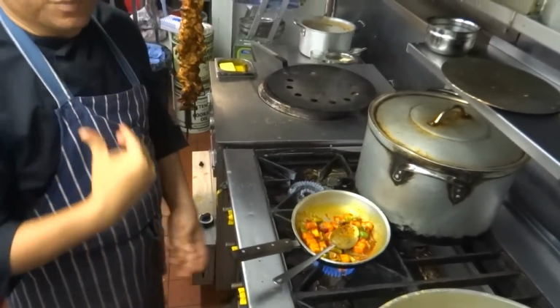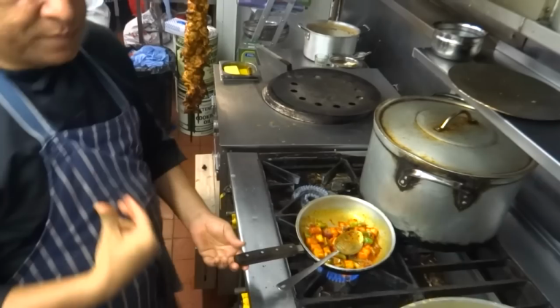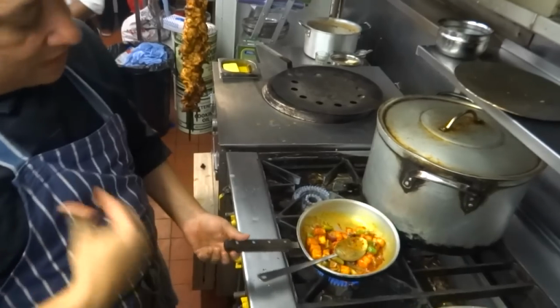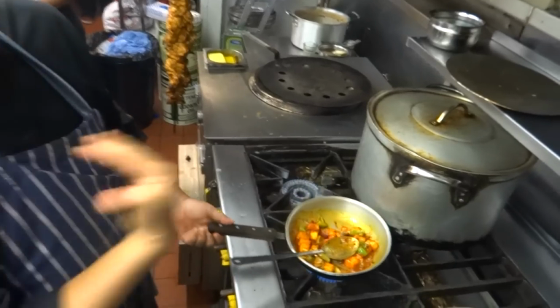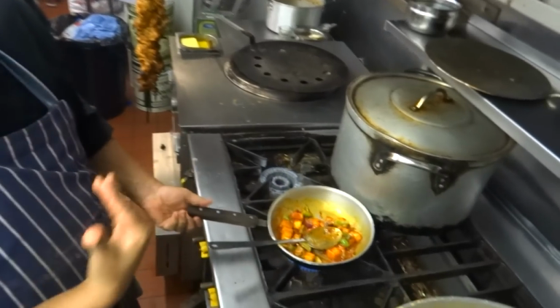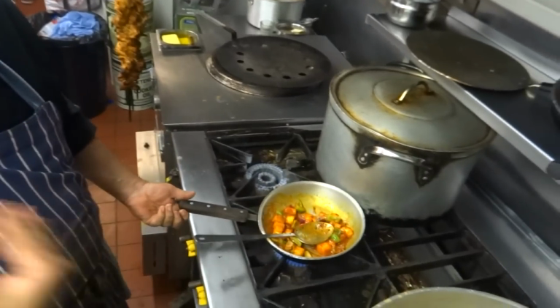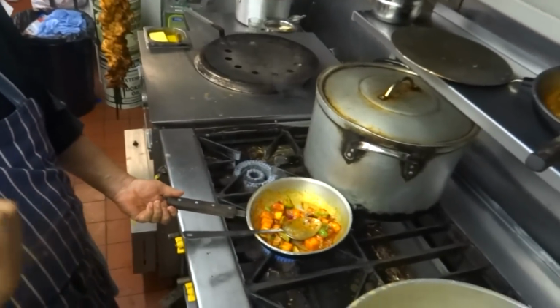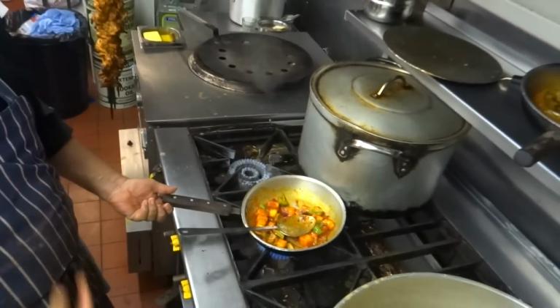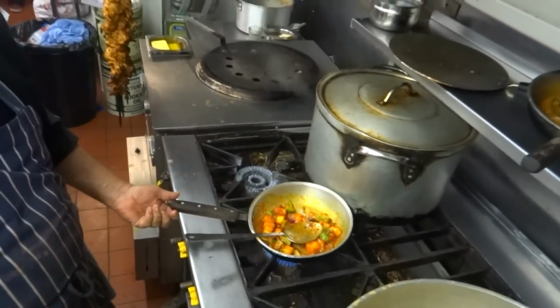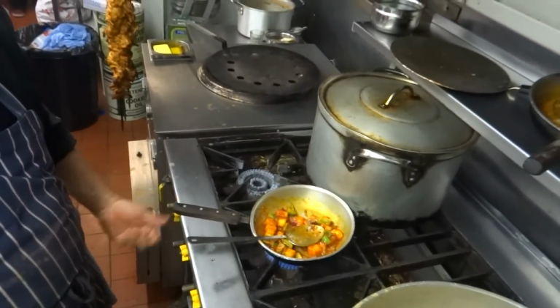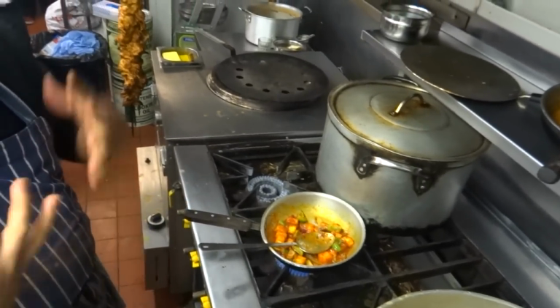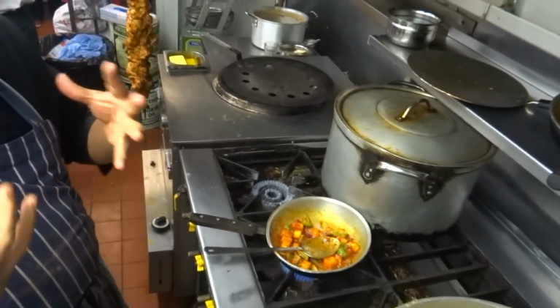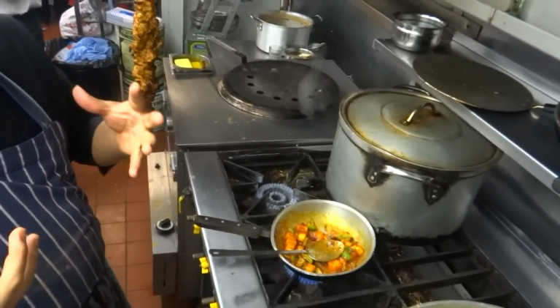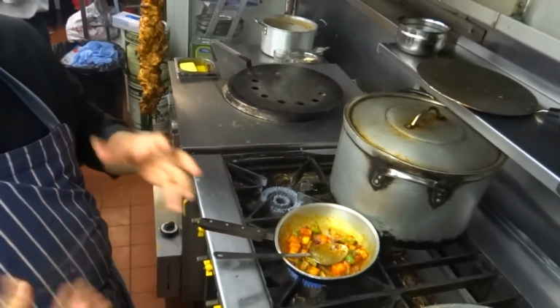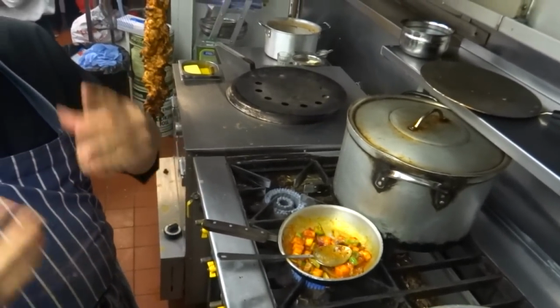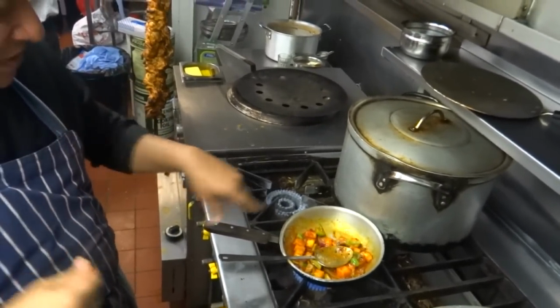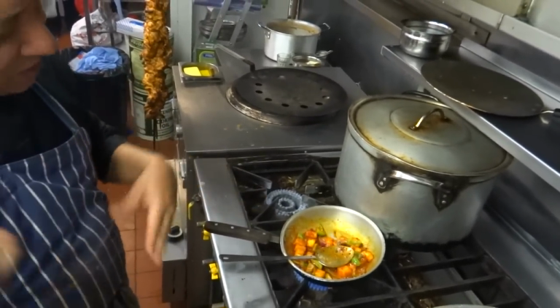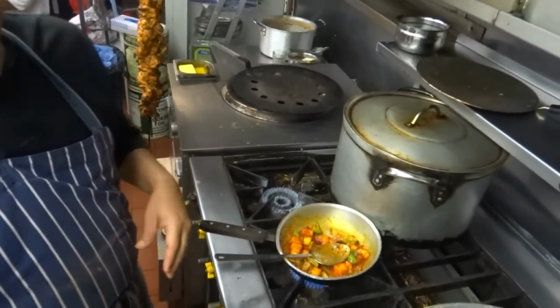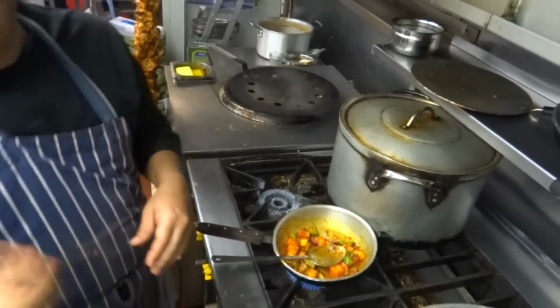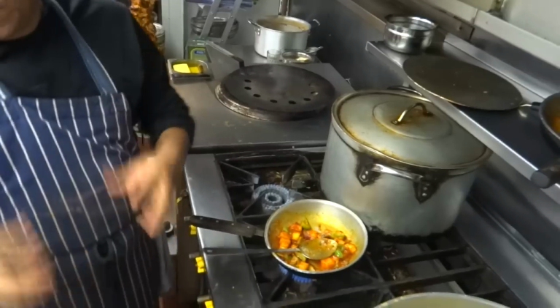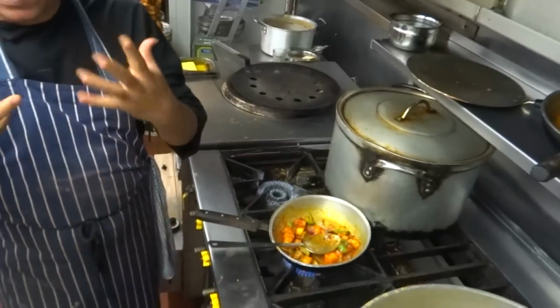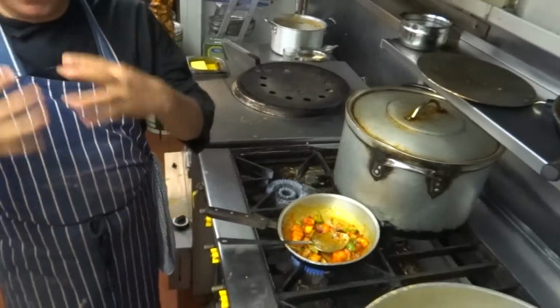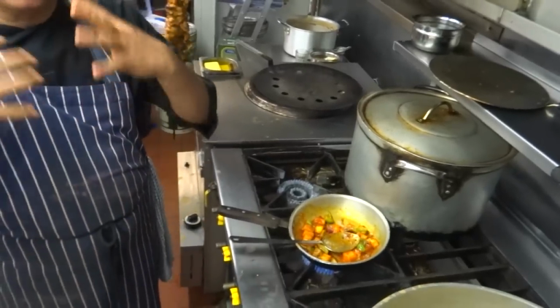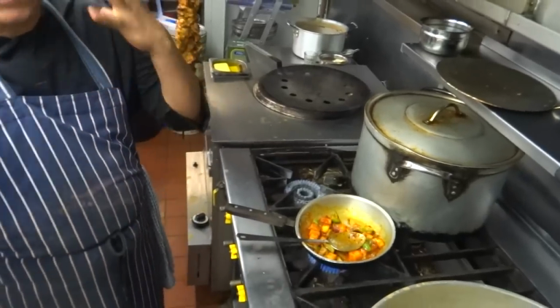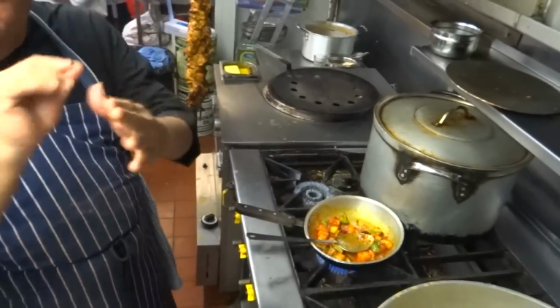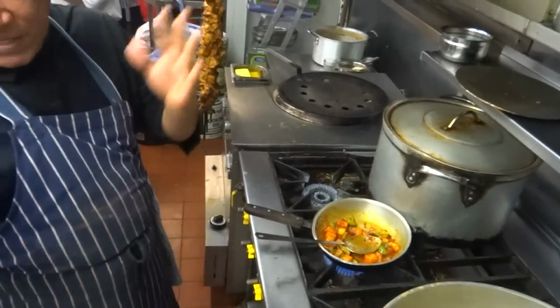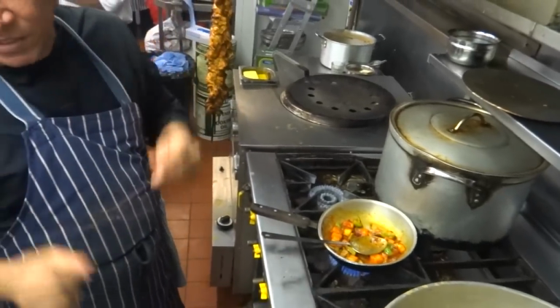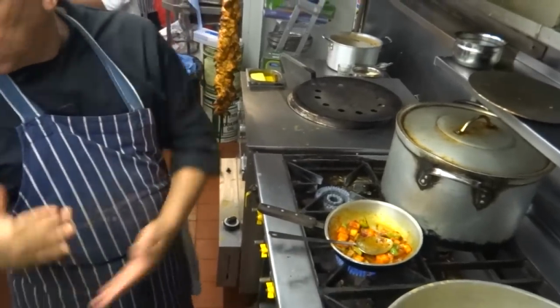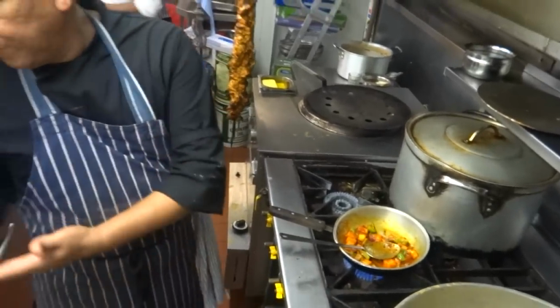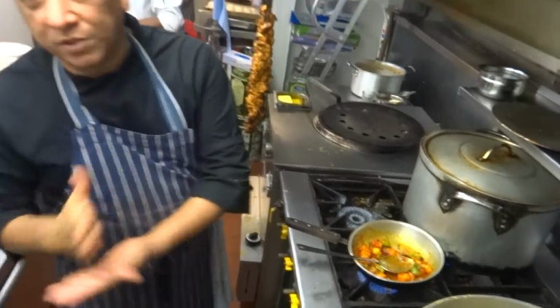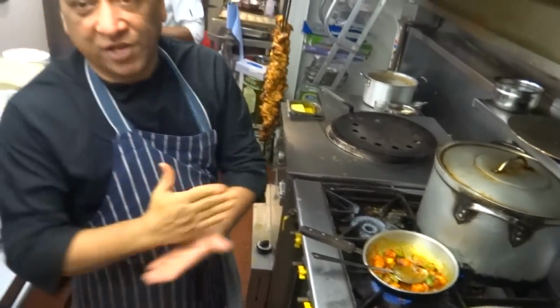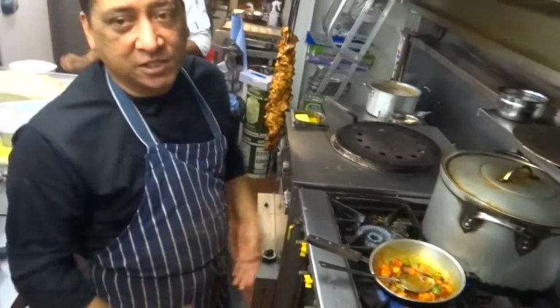We put fresh chilies. So the red chilies are less spicy? It's not that spicy, but some people want it to be spicy, so then we put fresh chilies.